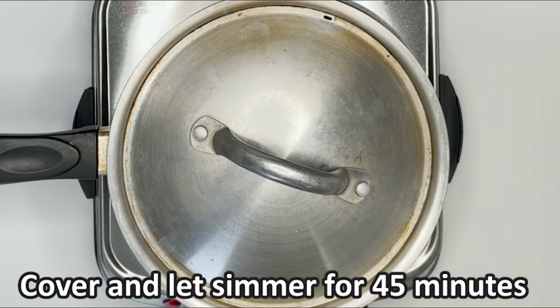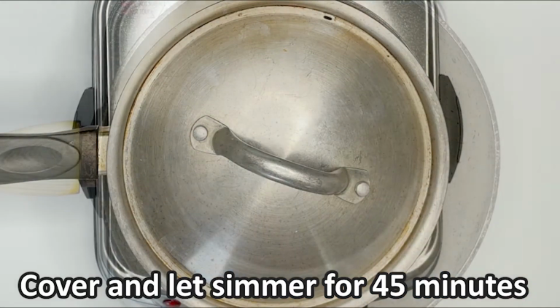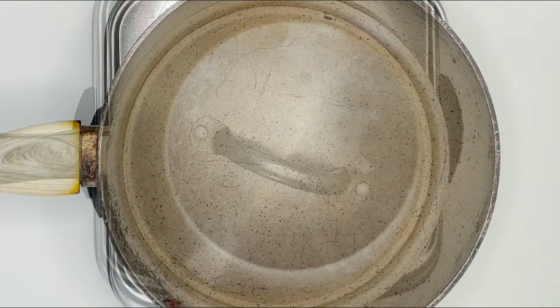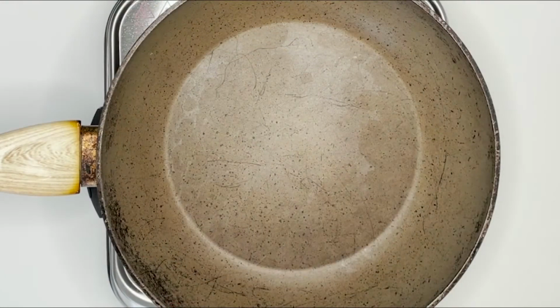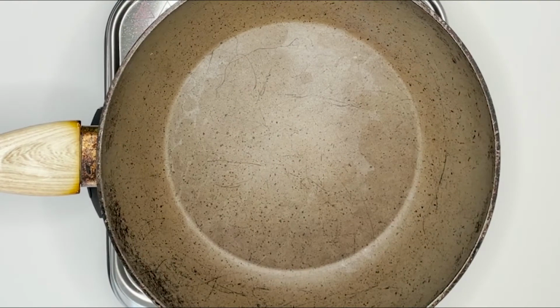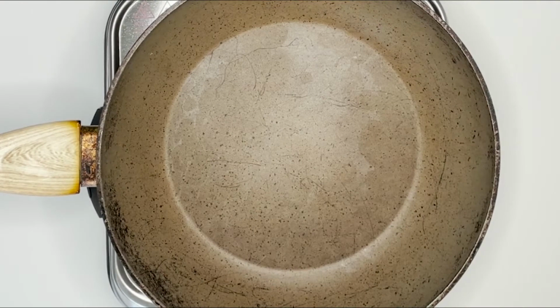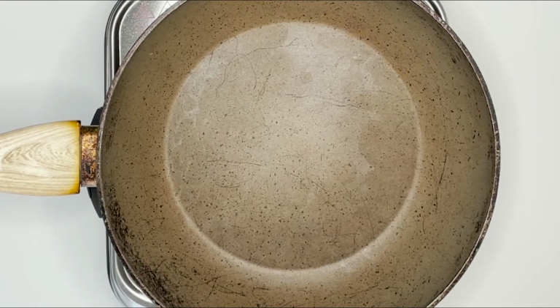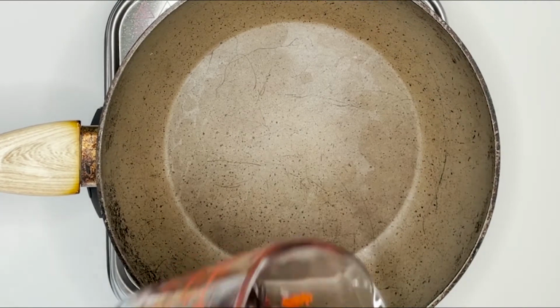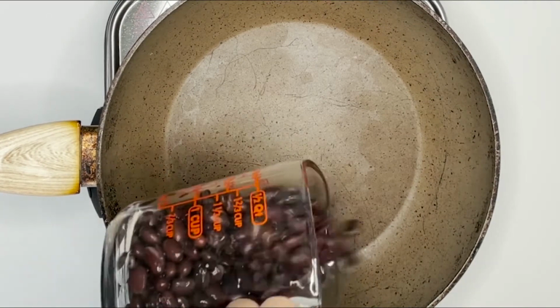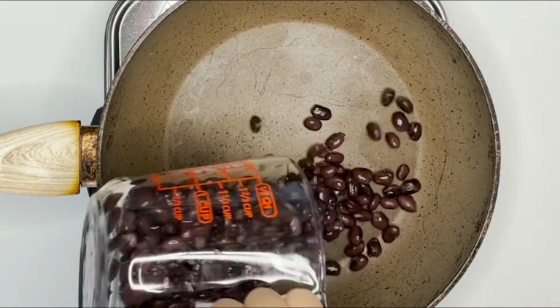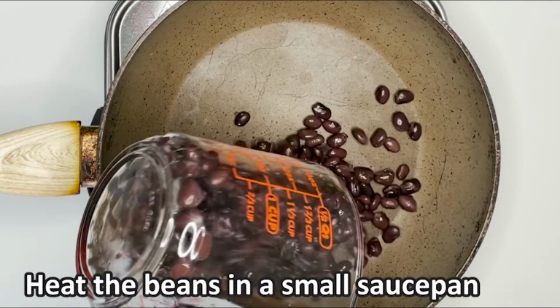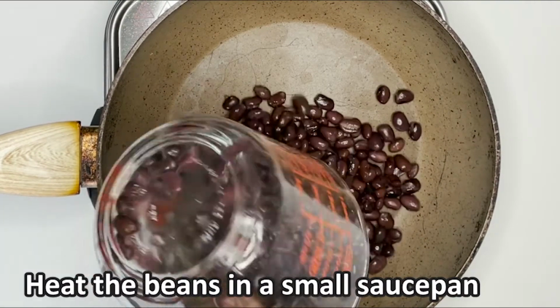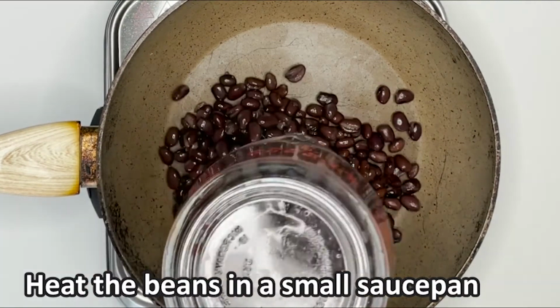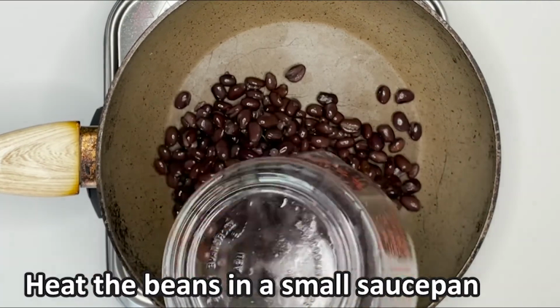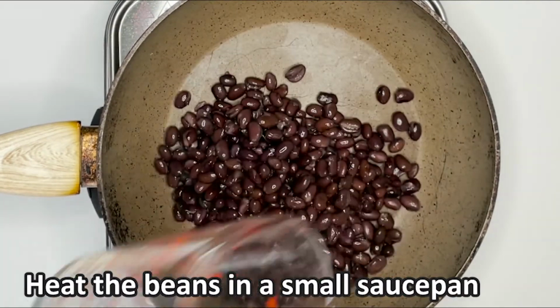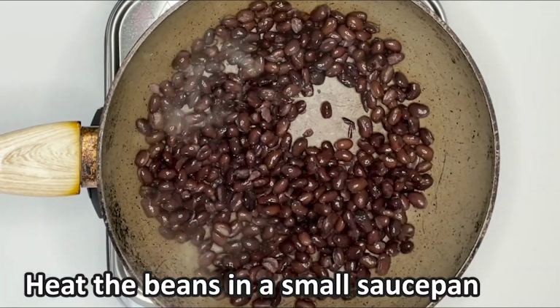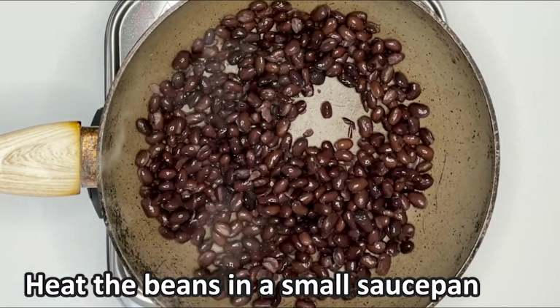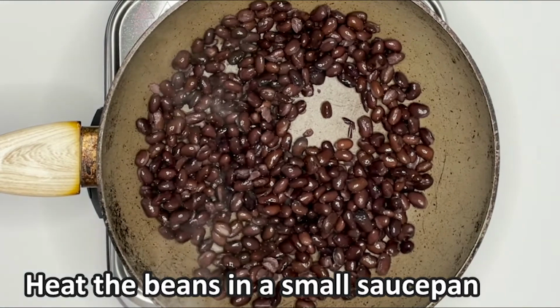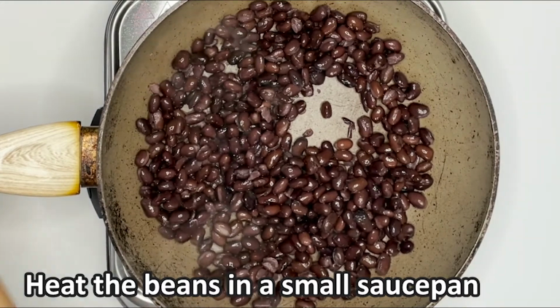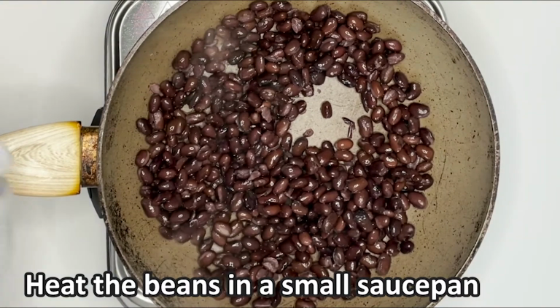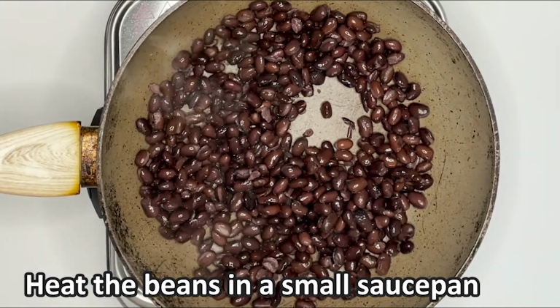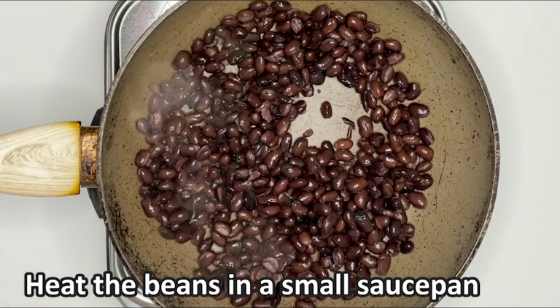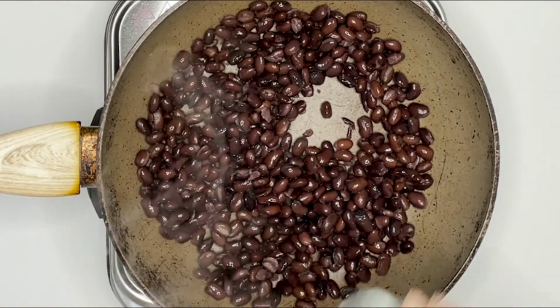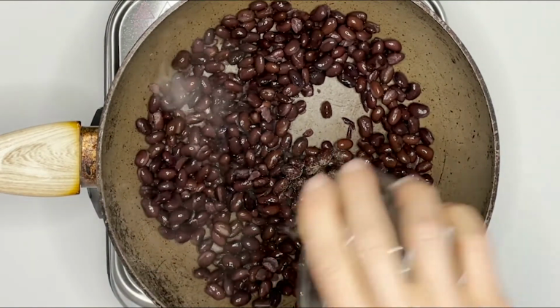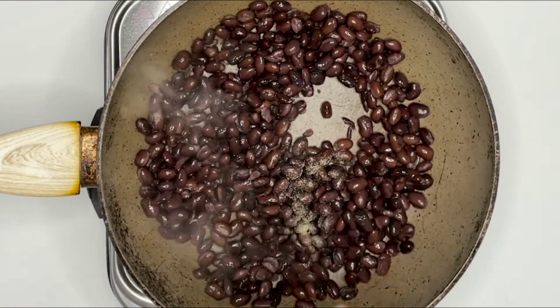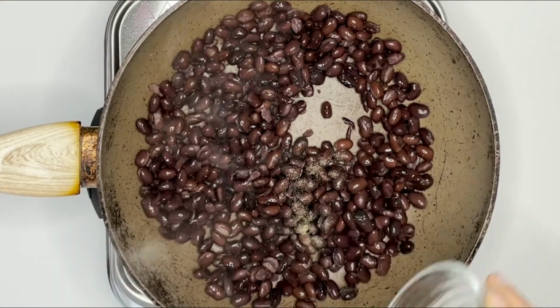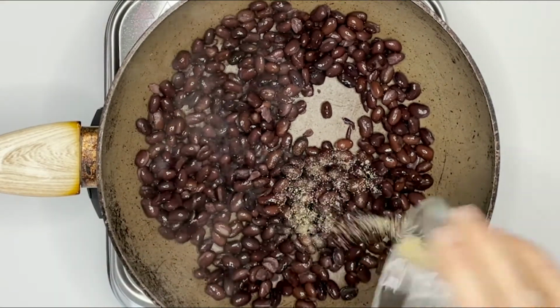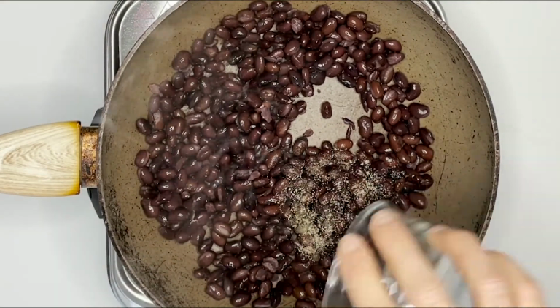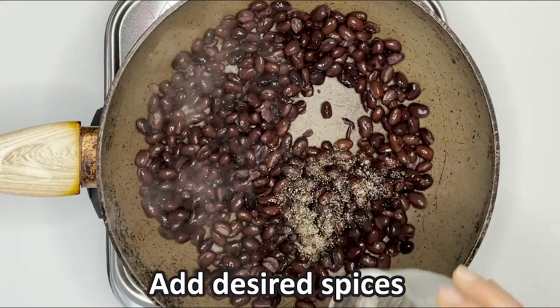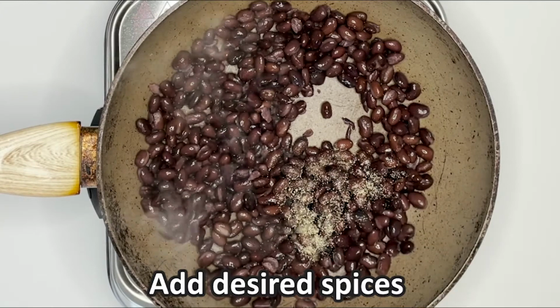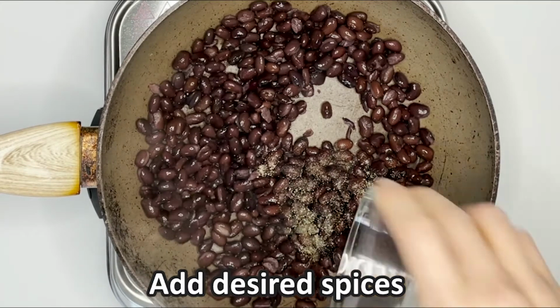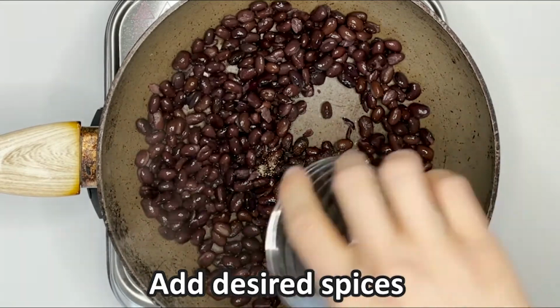While the rice is cooking, rinse and drain your beans. In a small saucepan, heat up your beans over low heat or in the microwave. This is when you can add your desired spices.